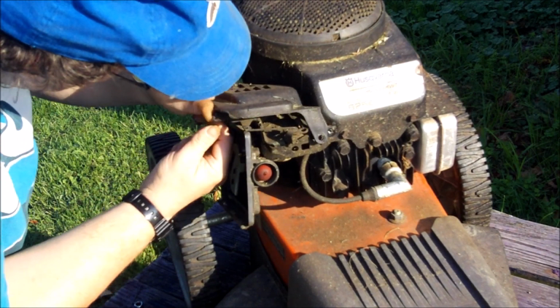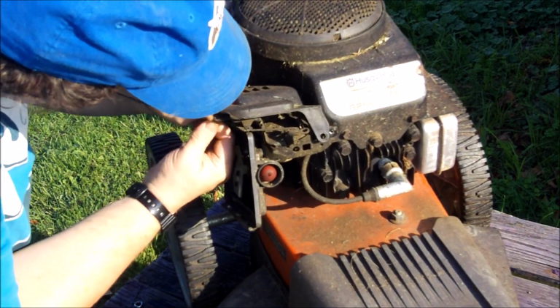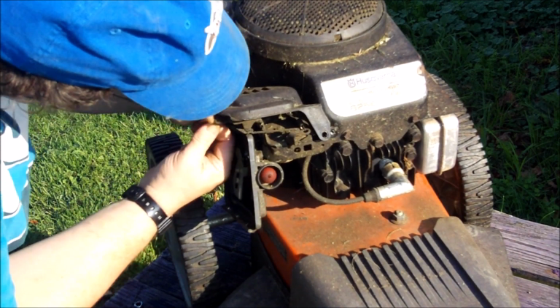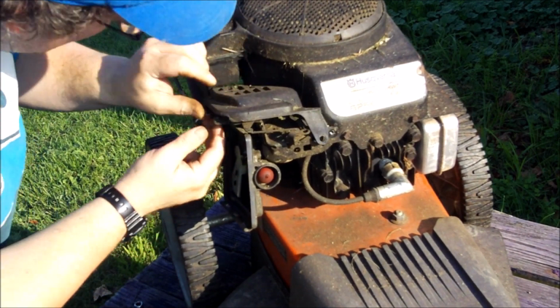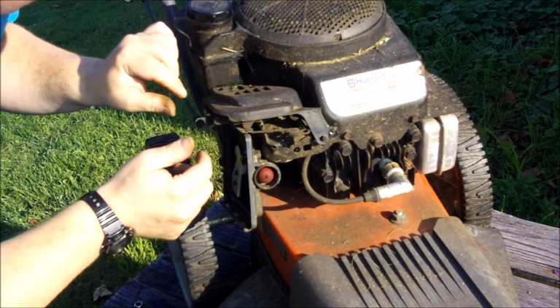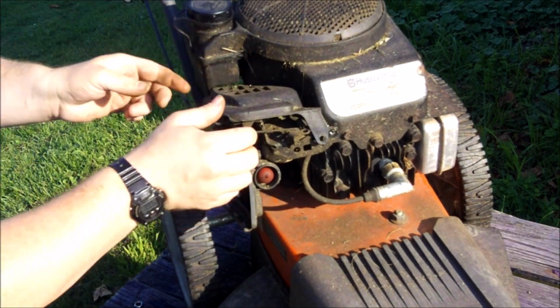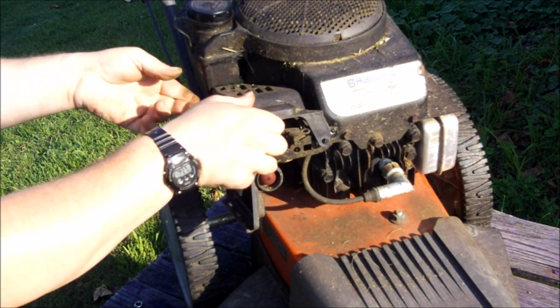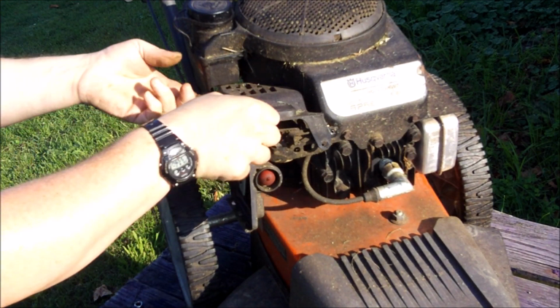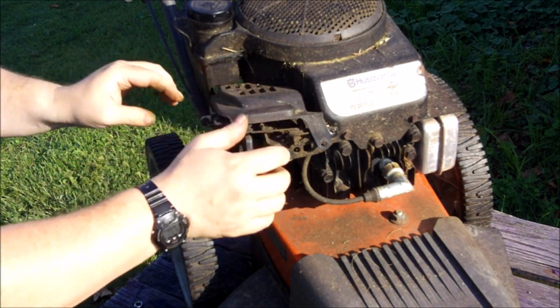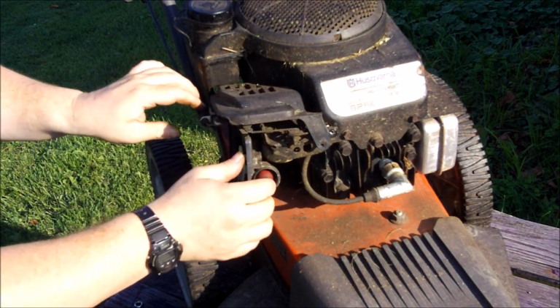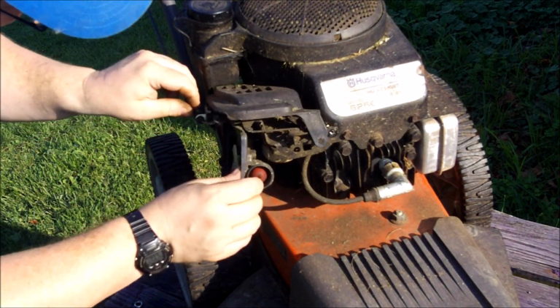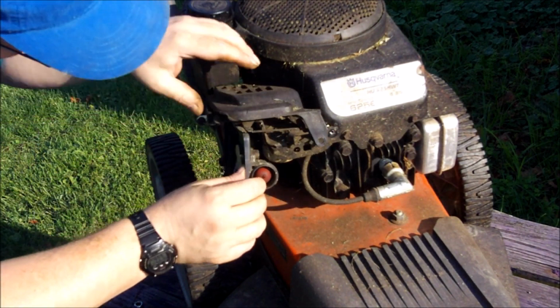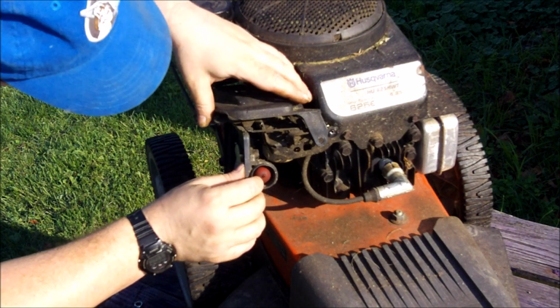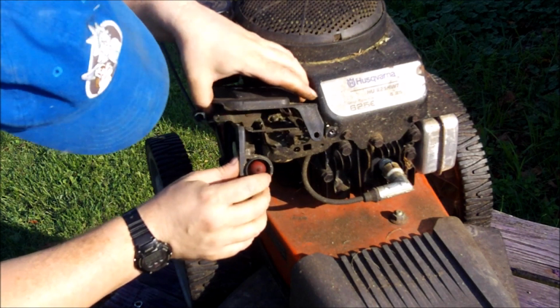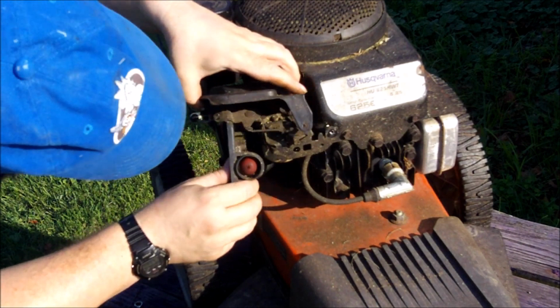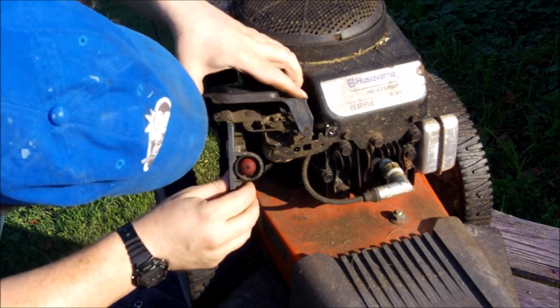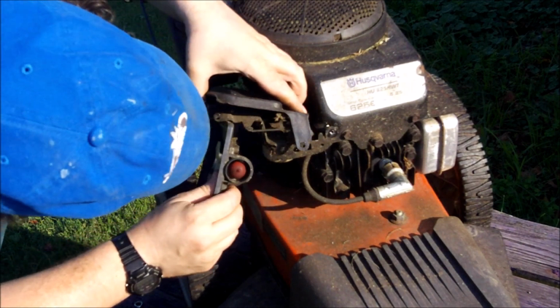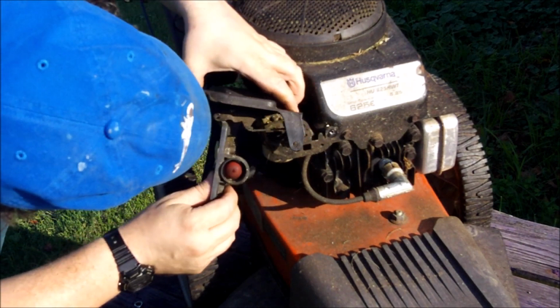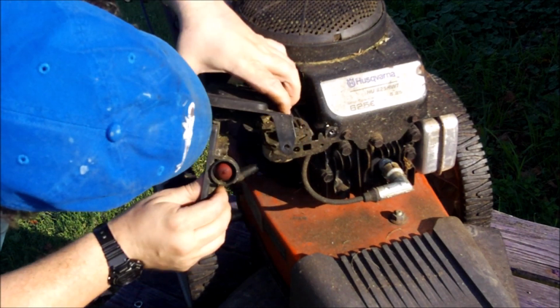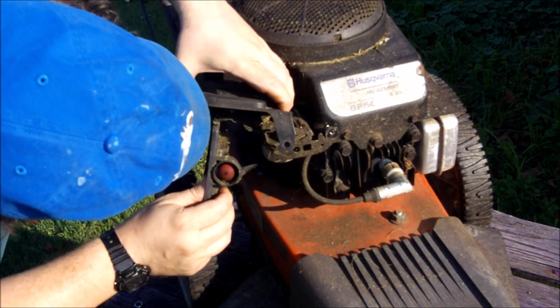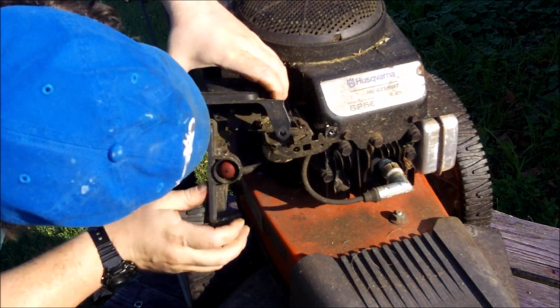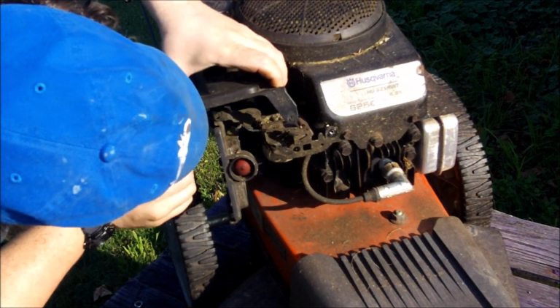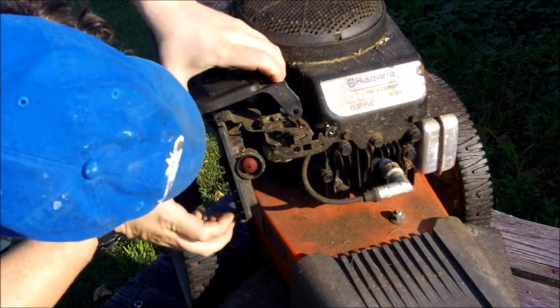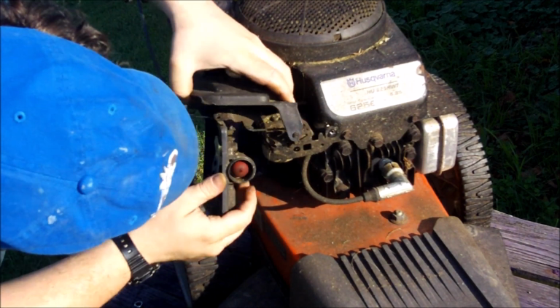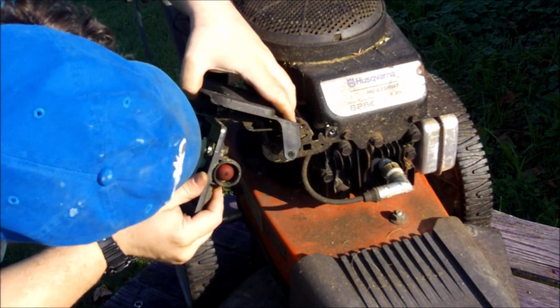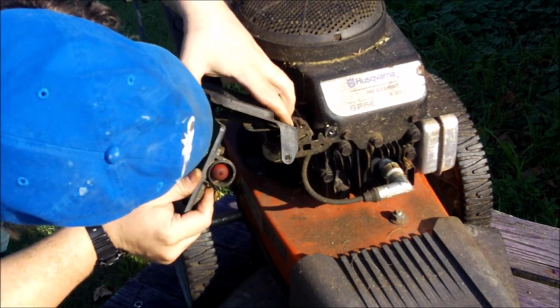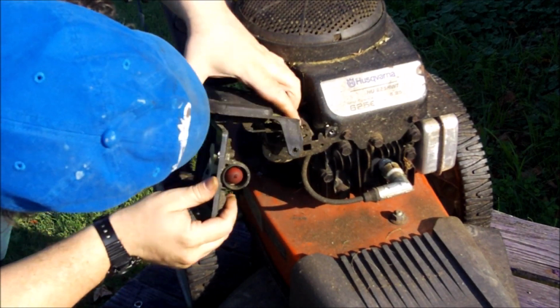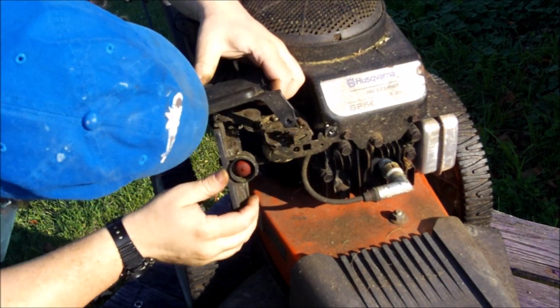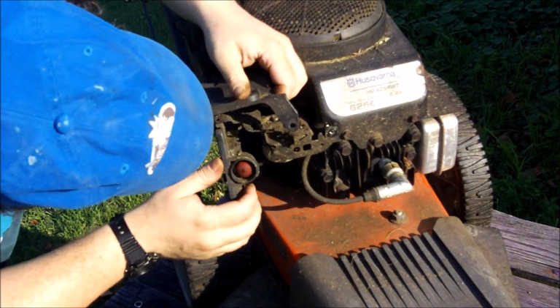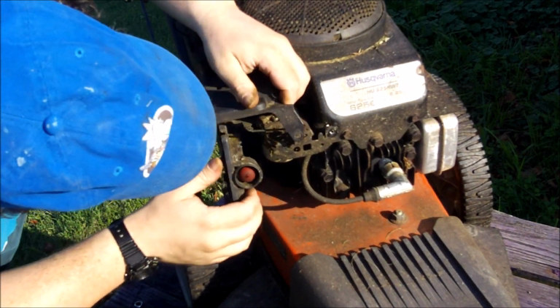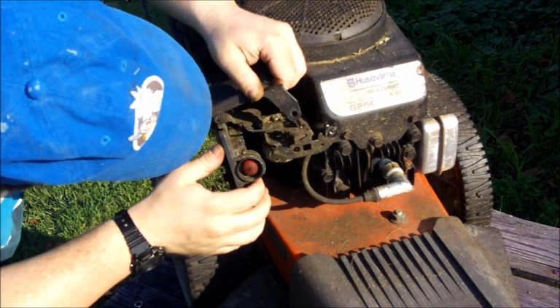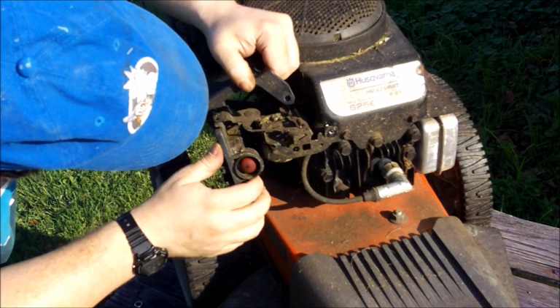There's something holding it - another screw. I'm about to sneeze as I'm recording this.